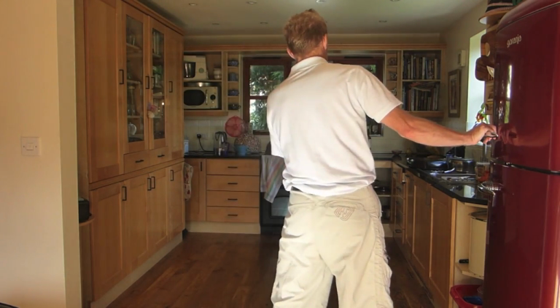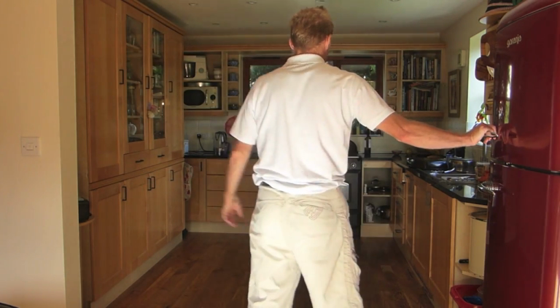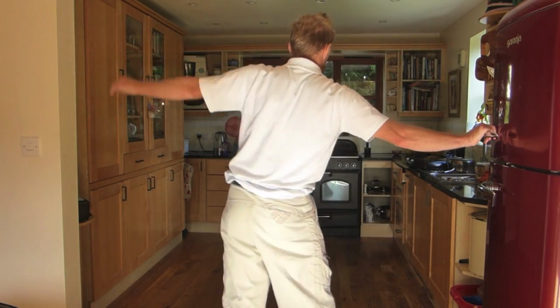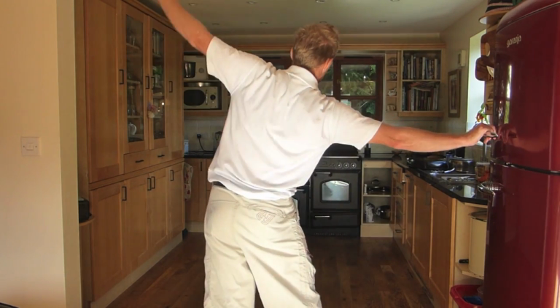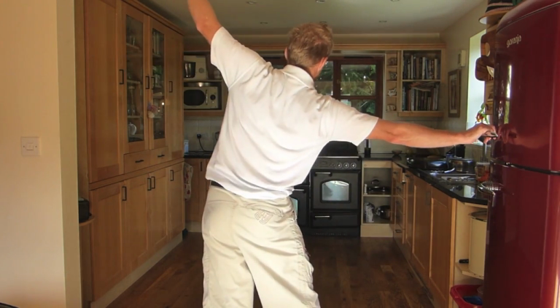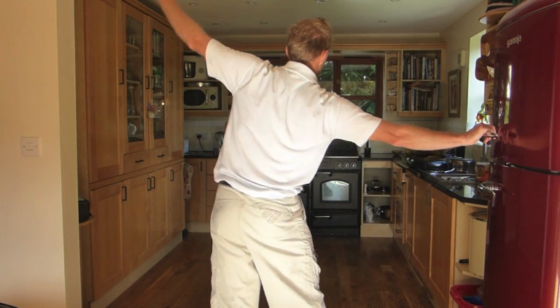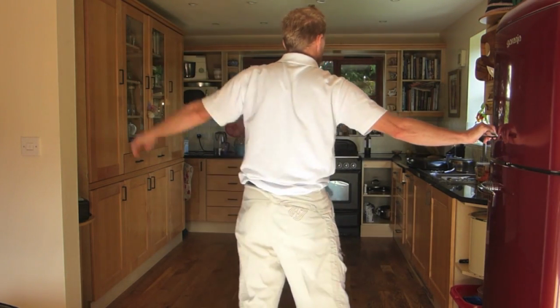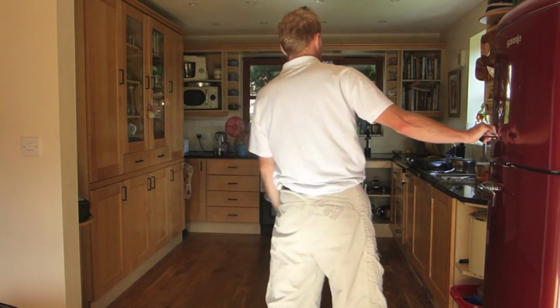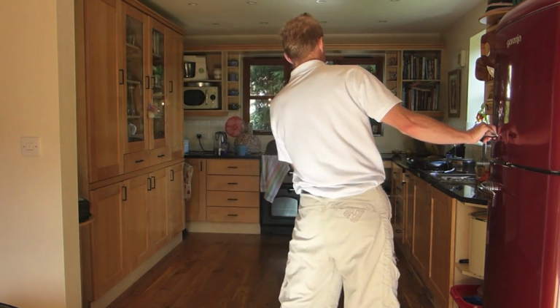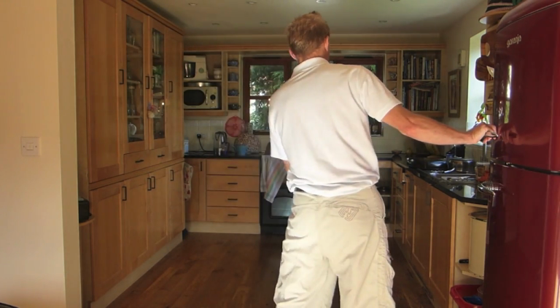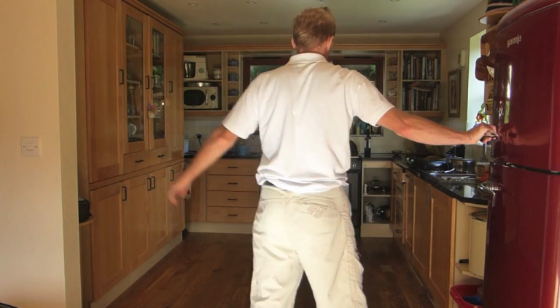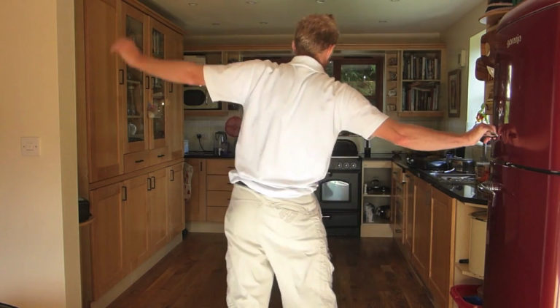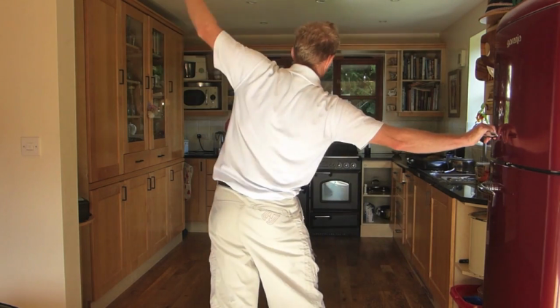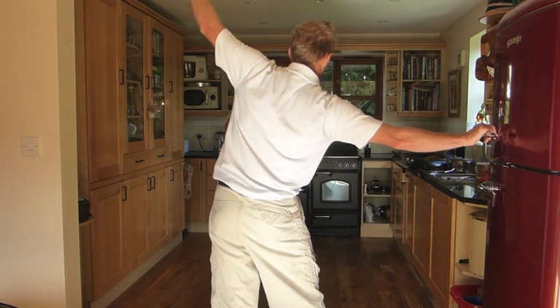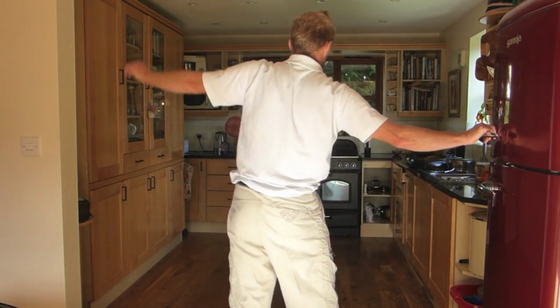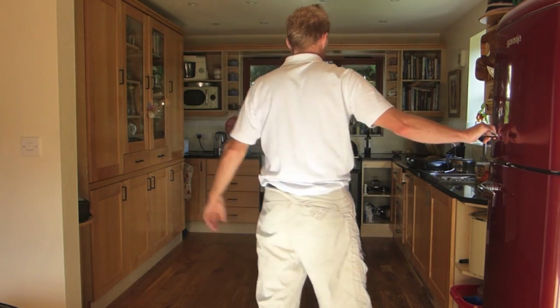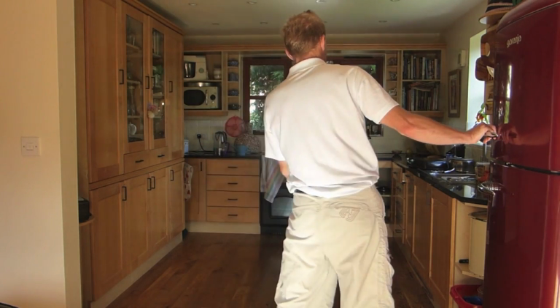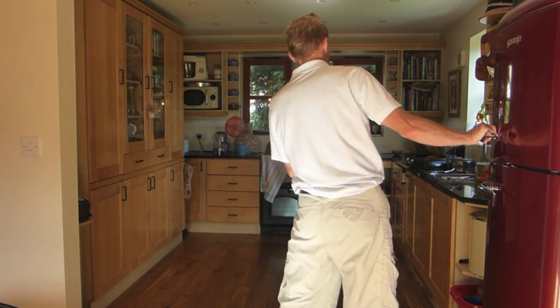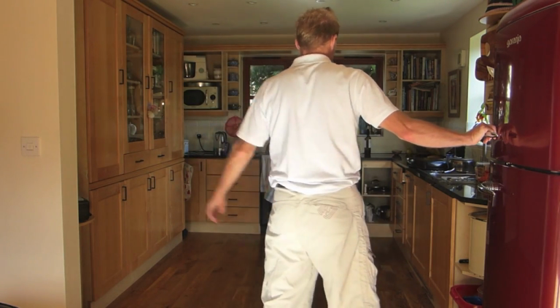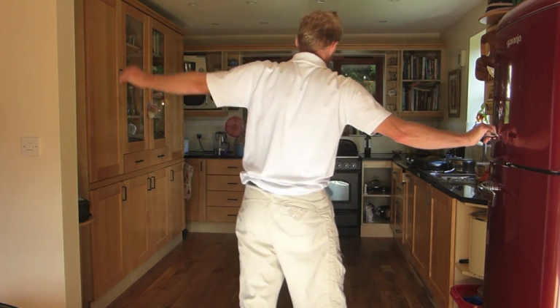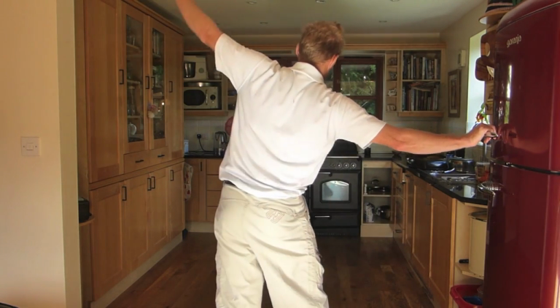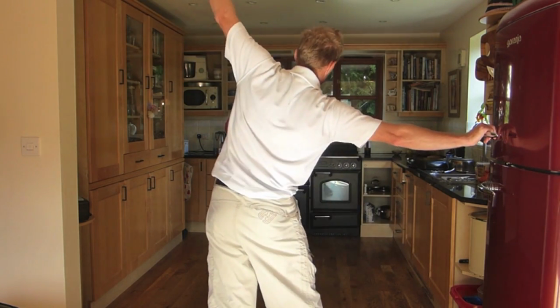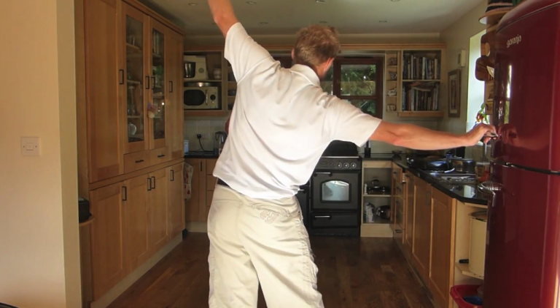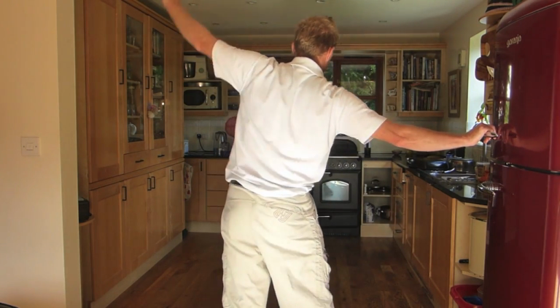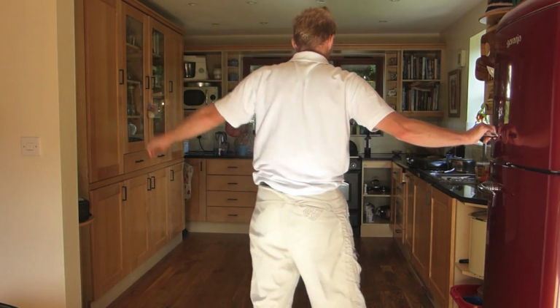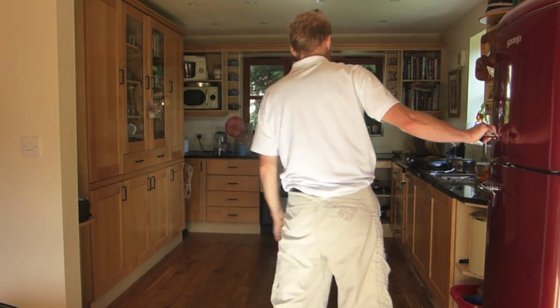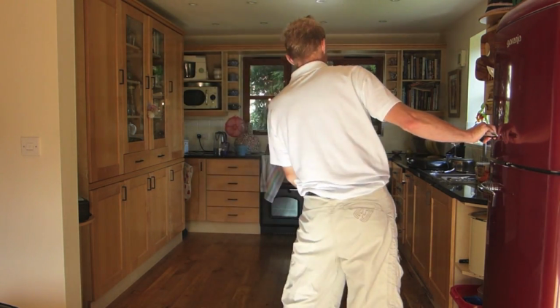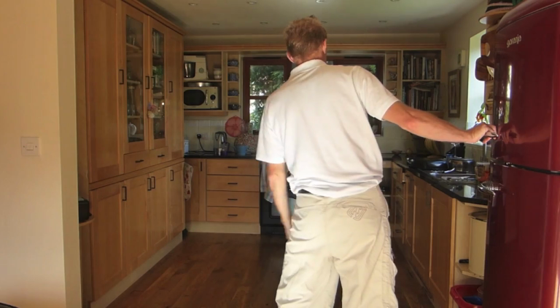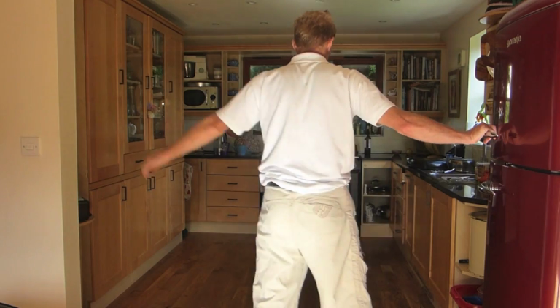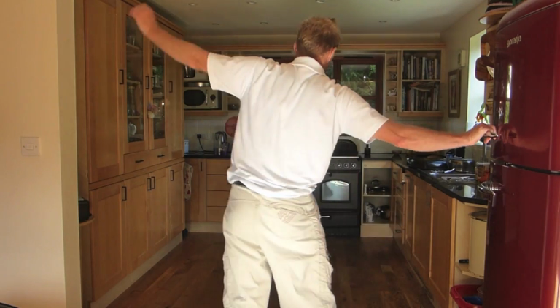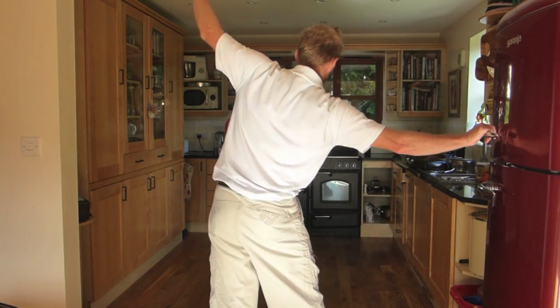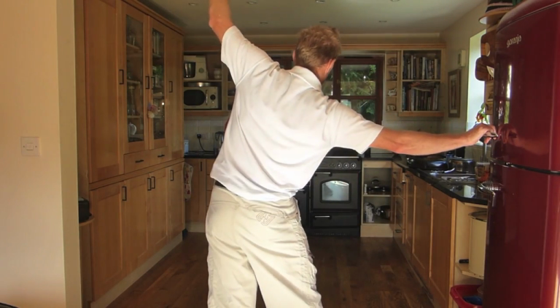Allowing the head of the arm bone, the humerus, to drop down in its socket. Continue to drive the hip out and let the feet stay down but let the feet roll.